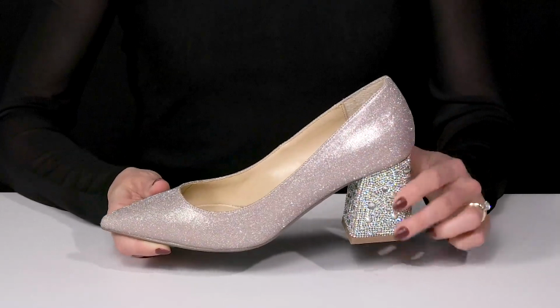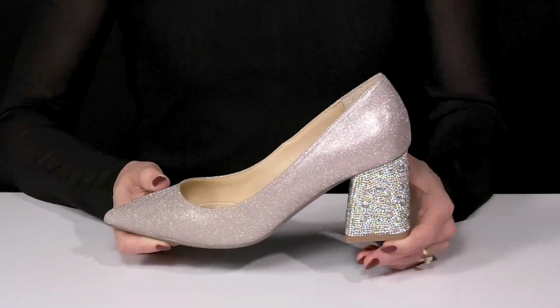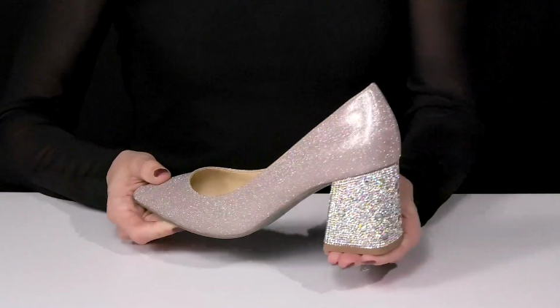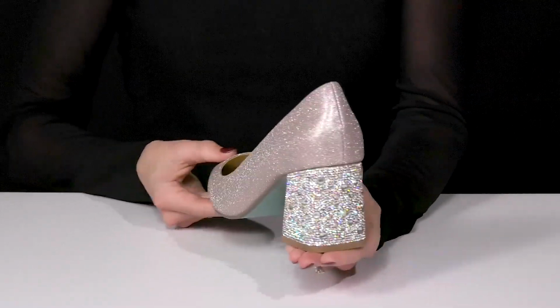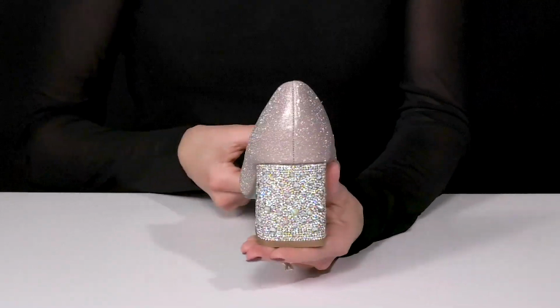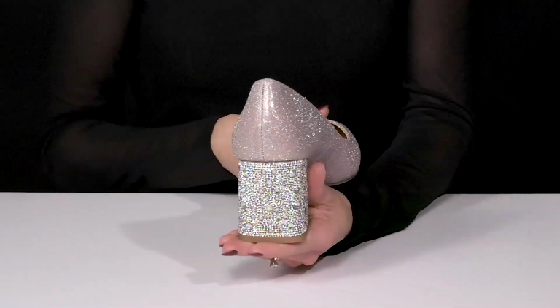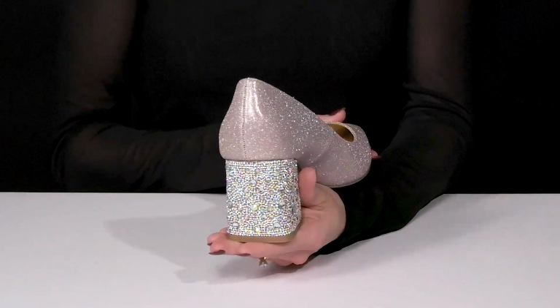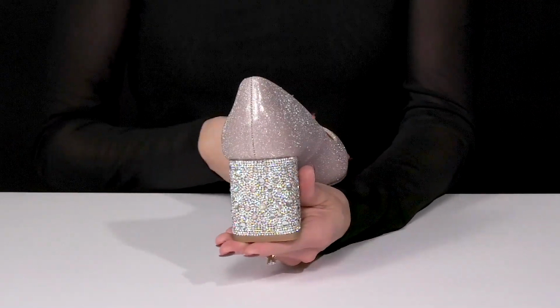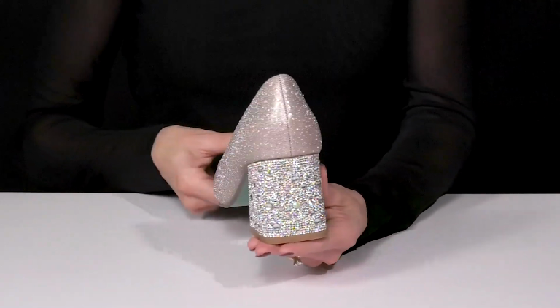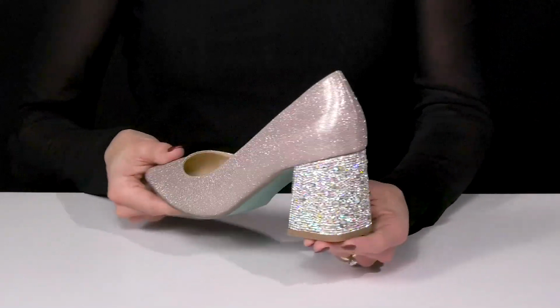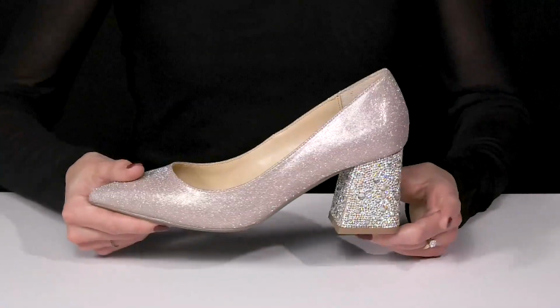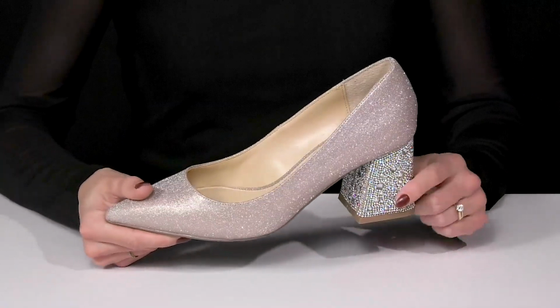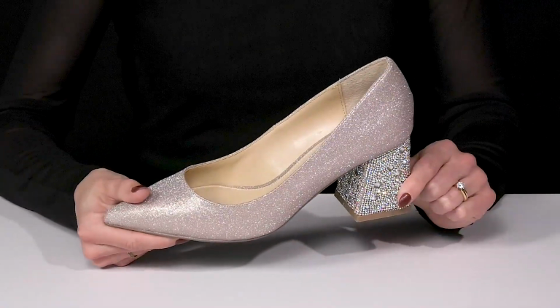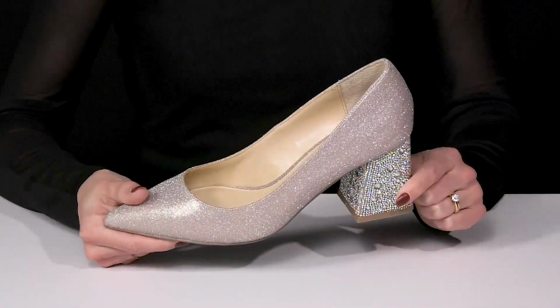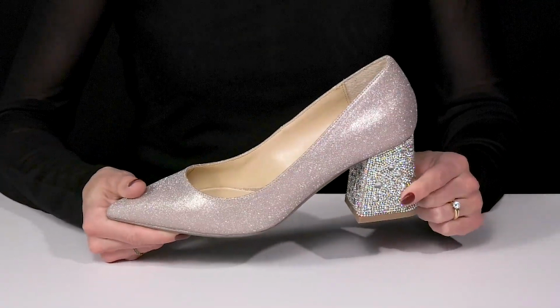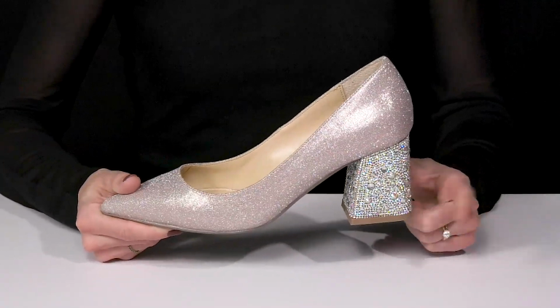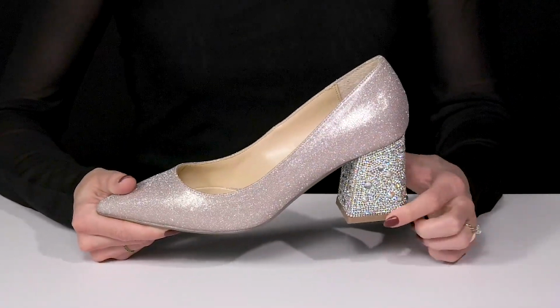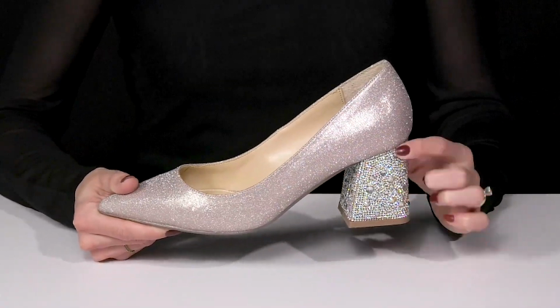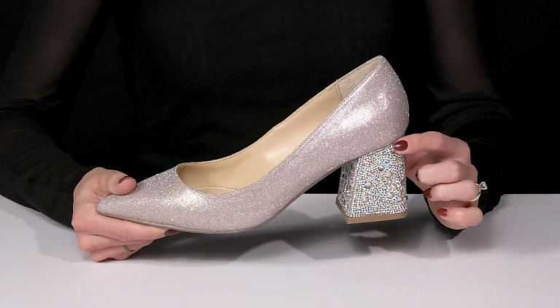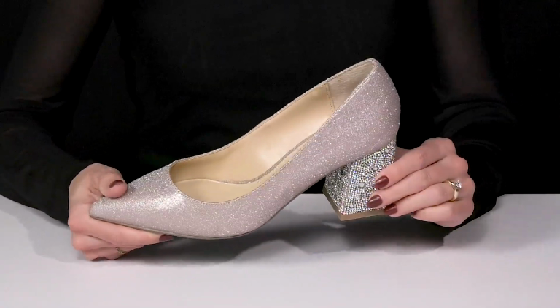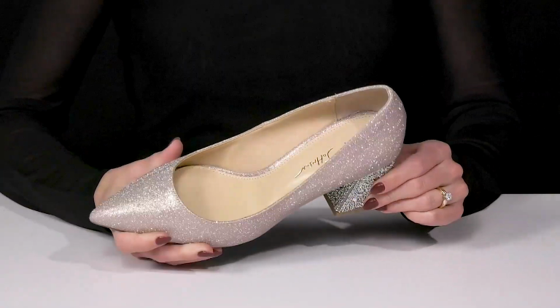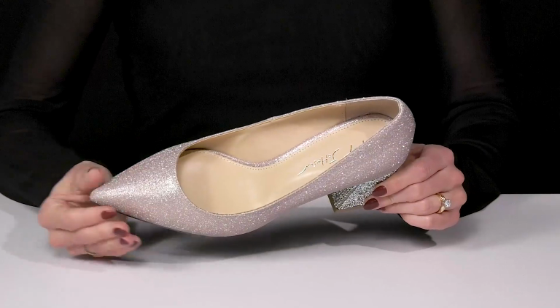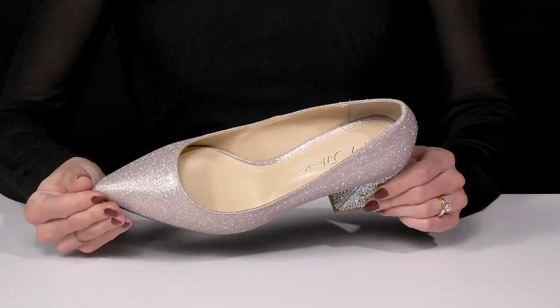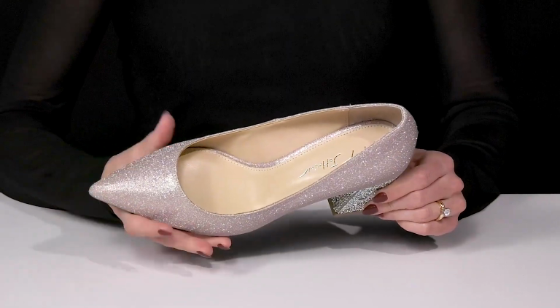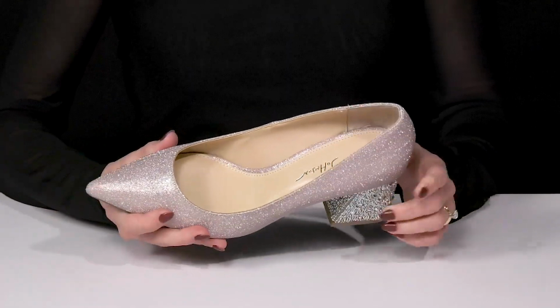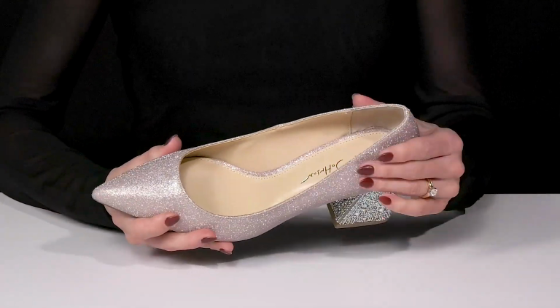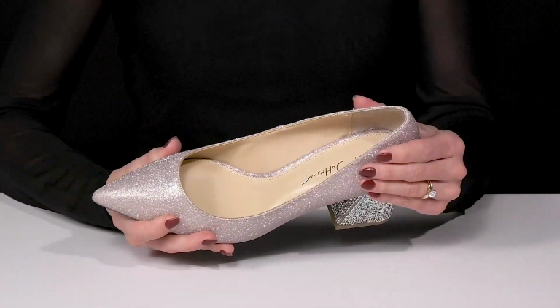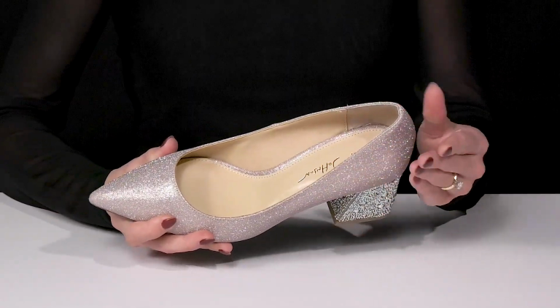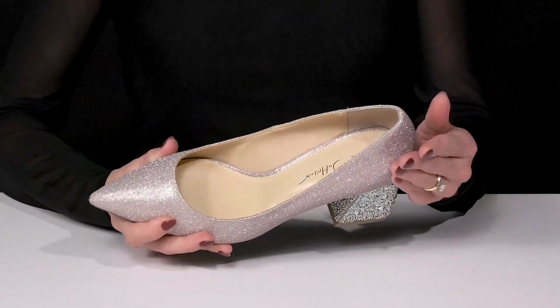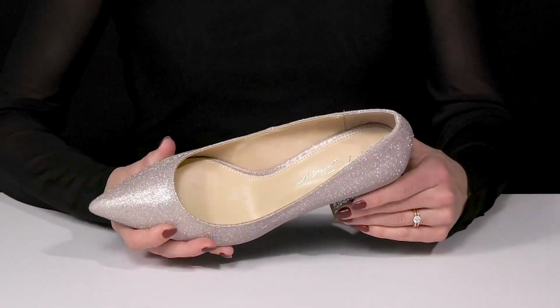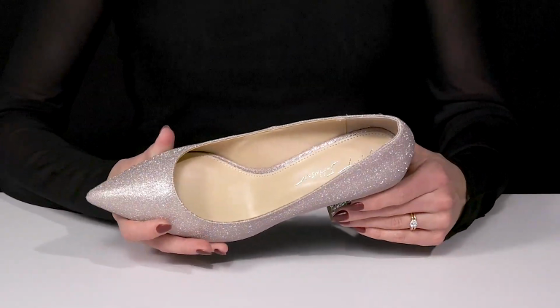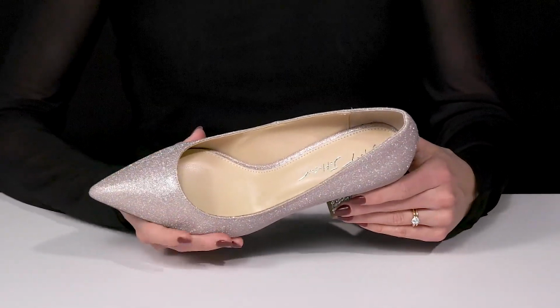It shows off this gorgeous rhinestone embellished heel that is block, making these very easy for you to walk in, and it is about two and a half inches. They have a pointed toe silhouette with all this coverage, so it's going to be perfect to wear when it's chilly outside.